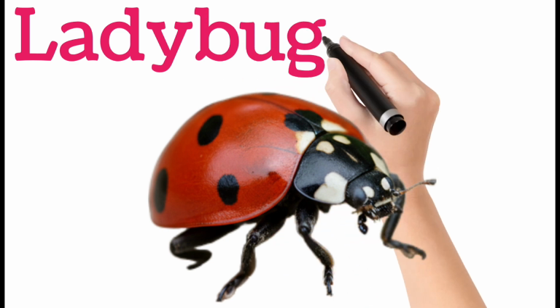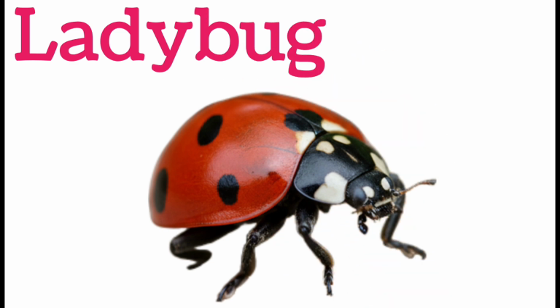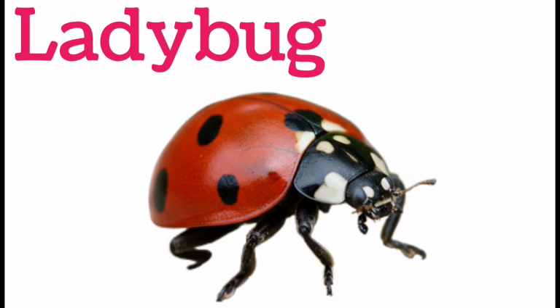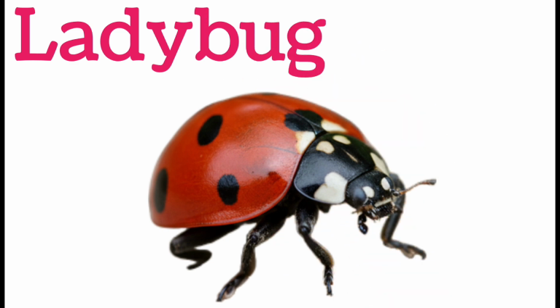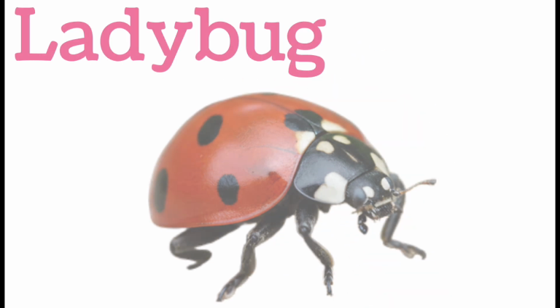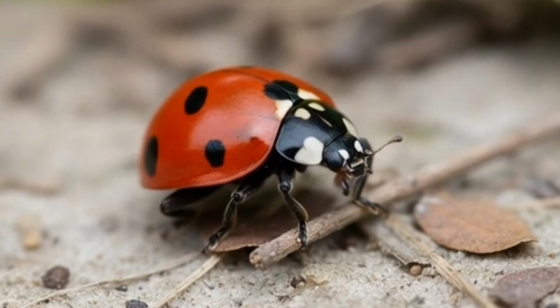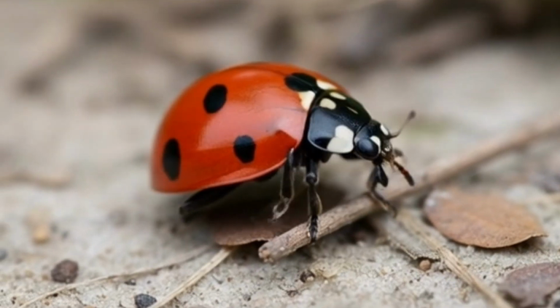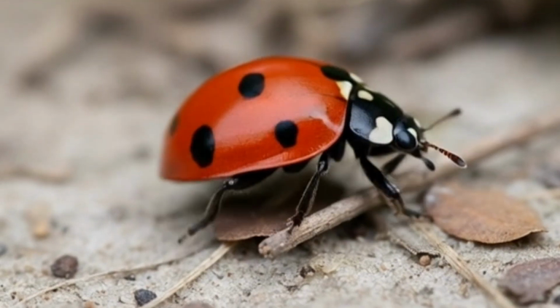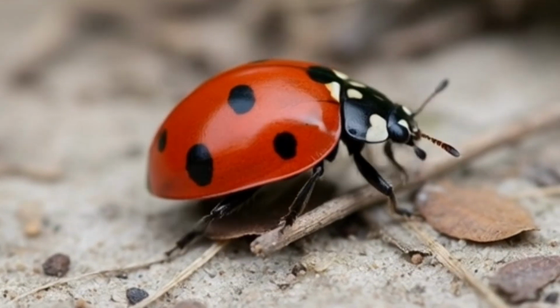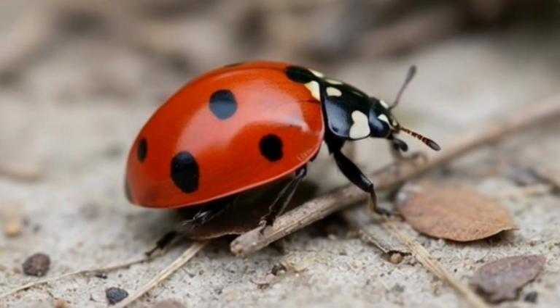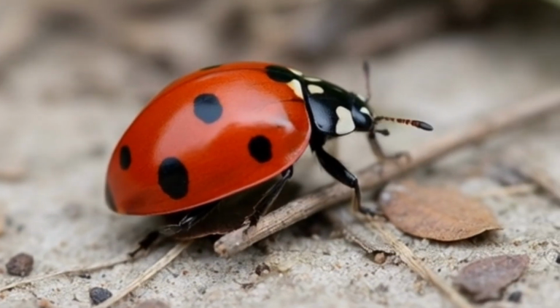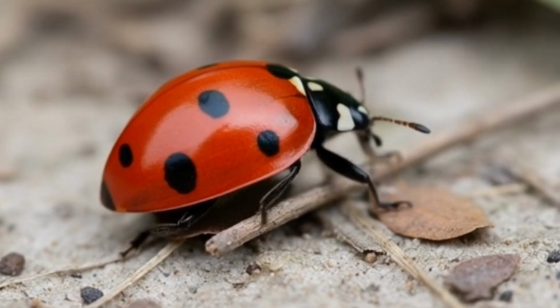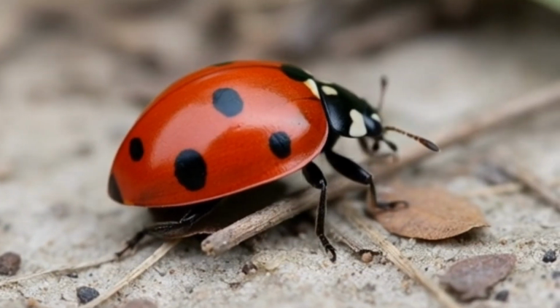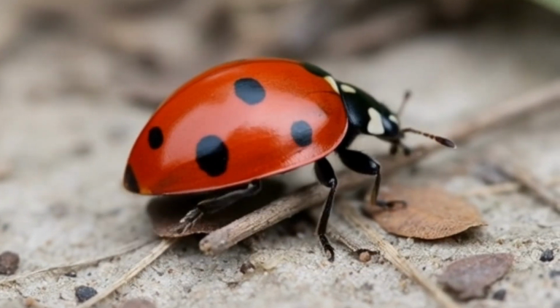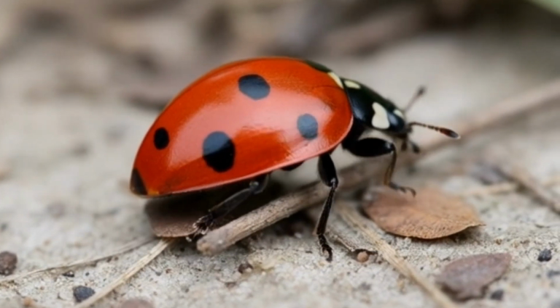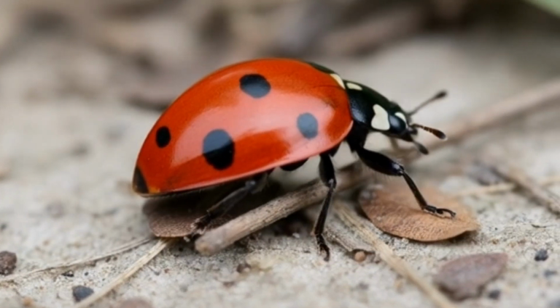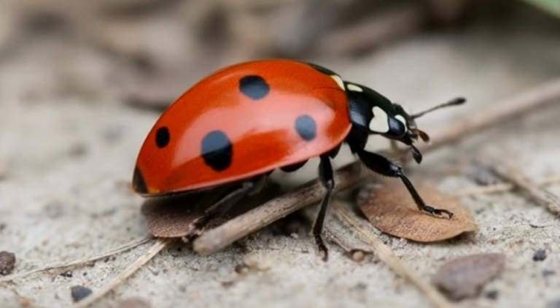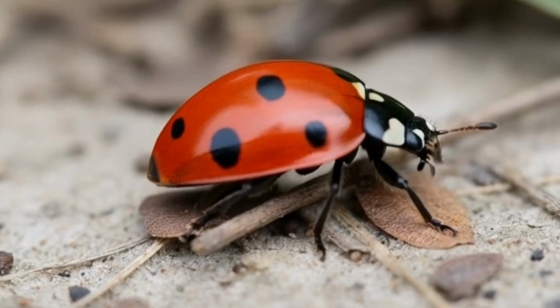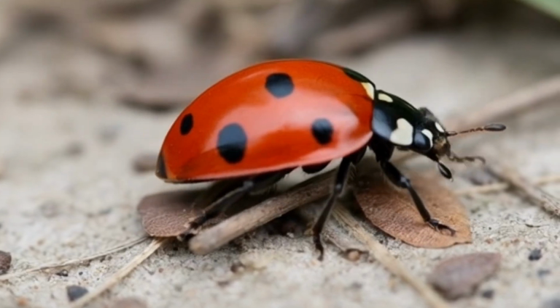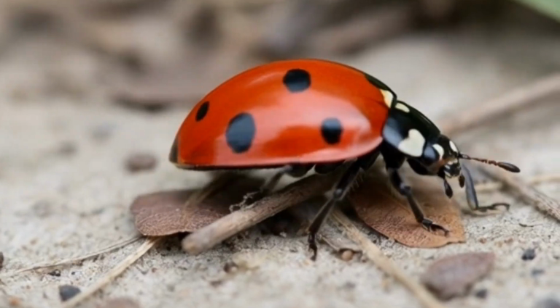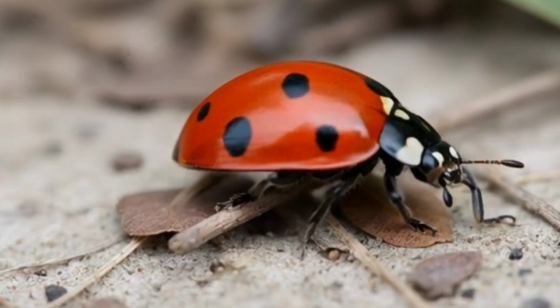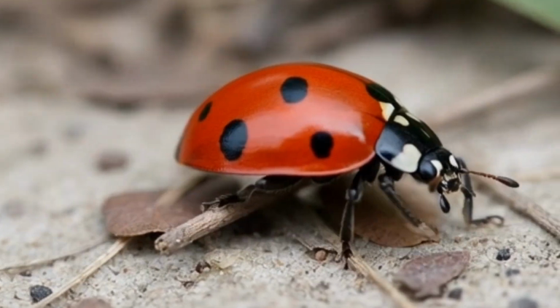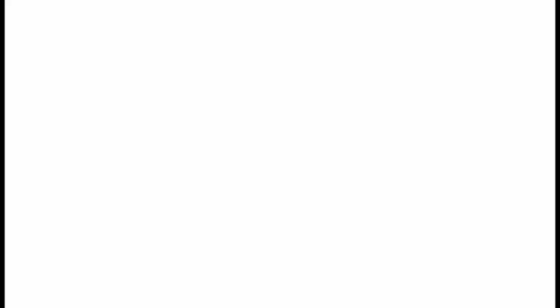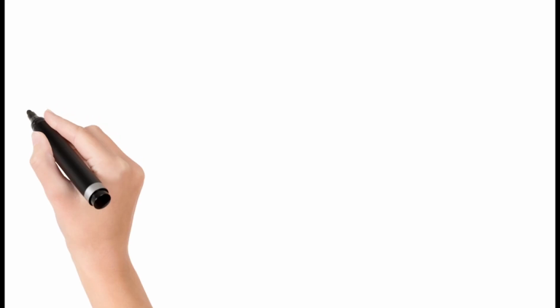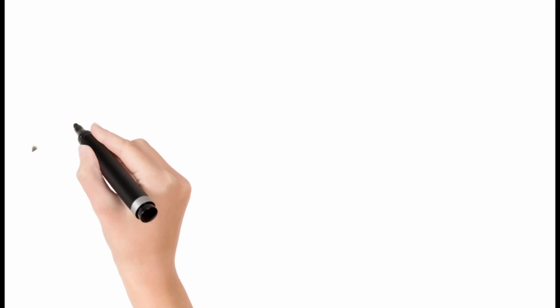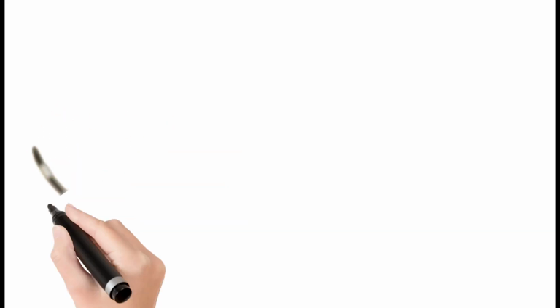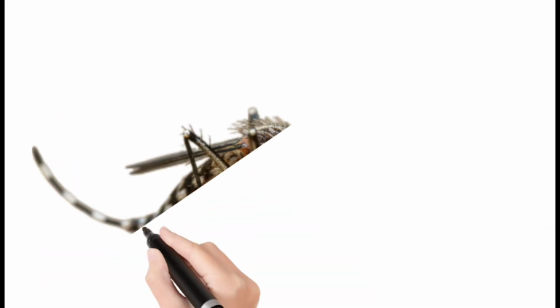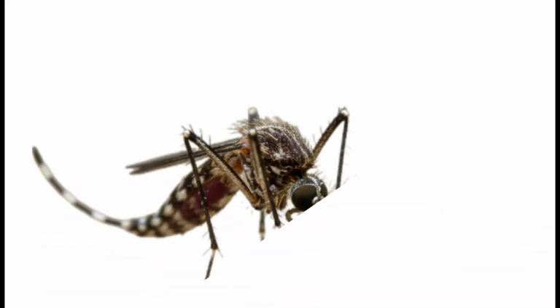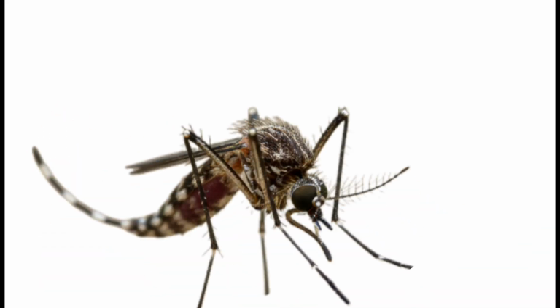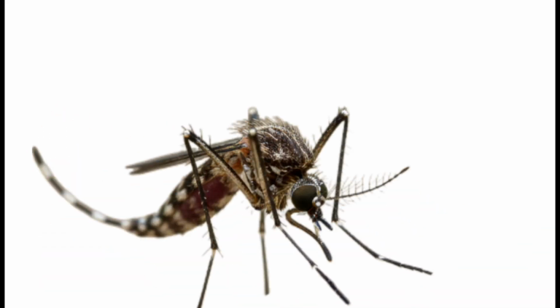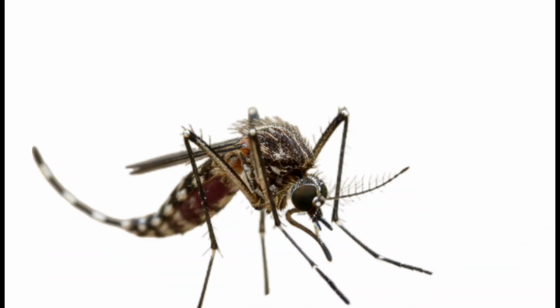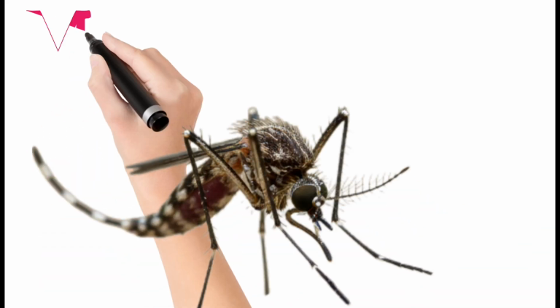Next, ladybug. Ladybugs are small beetles with red and black spots. They eat plant-damaging insects like aphids. Ladybugs can fly short distances.